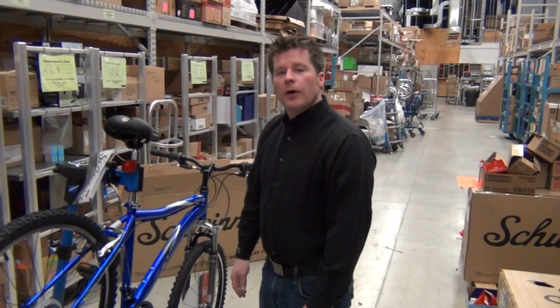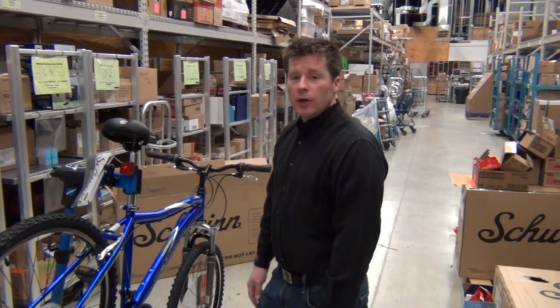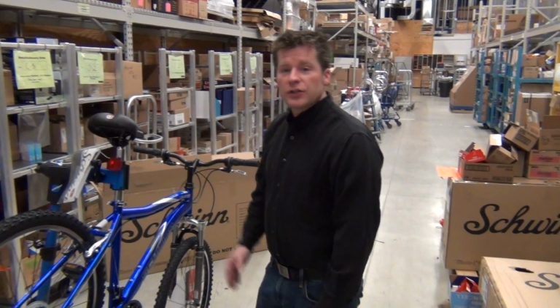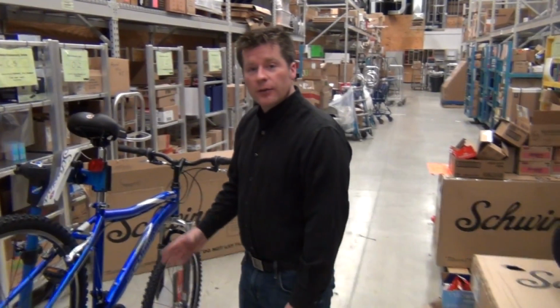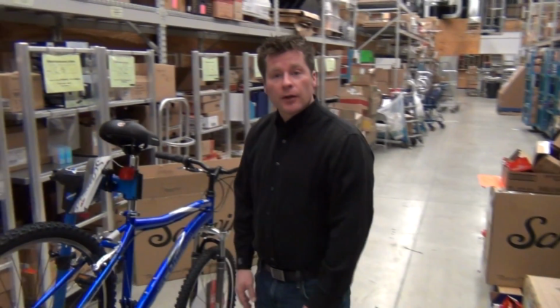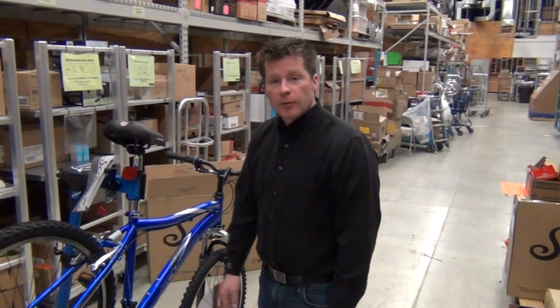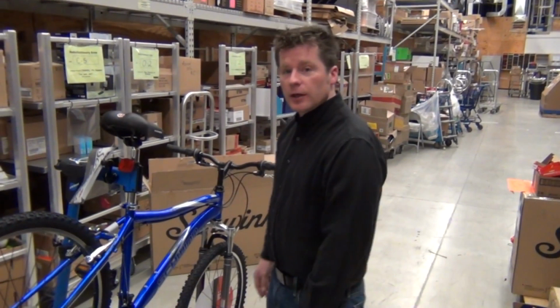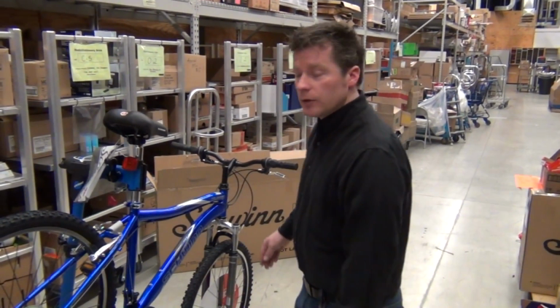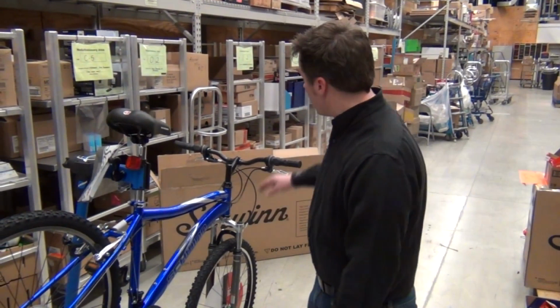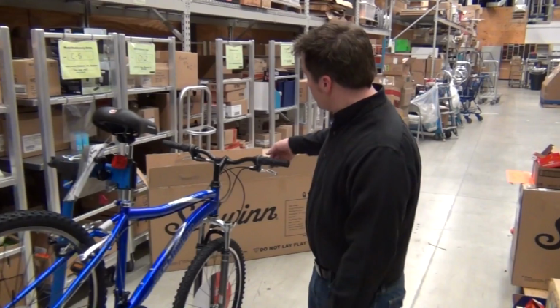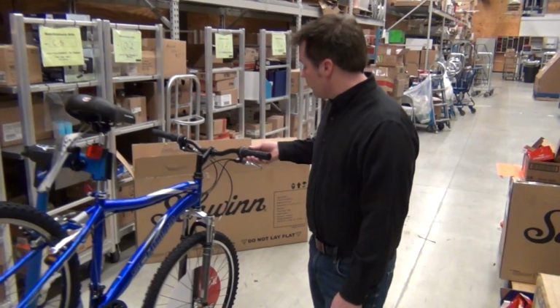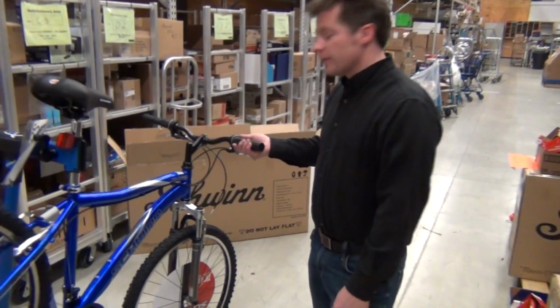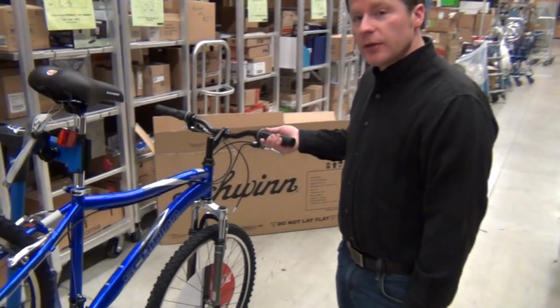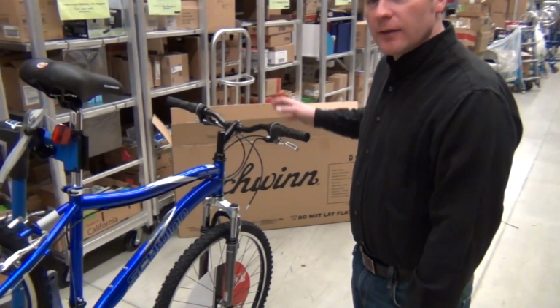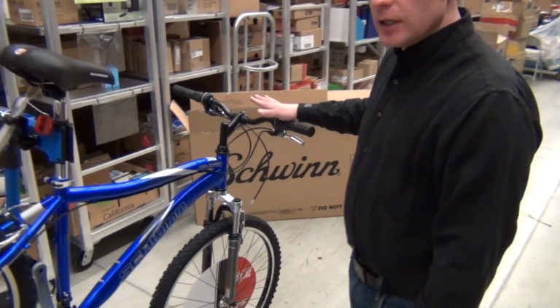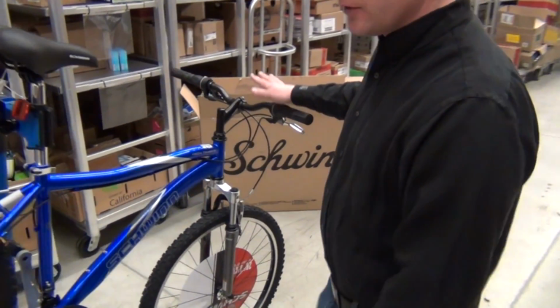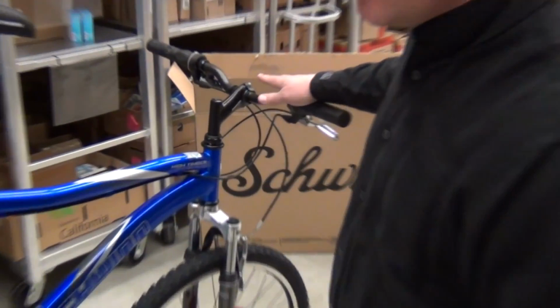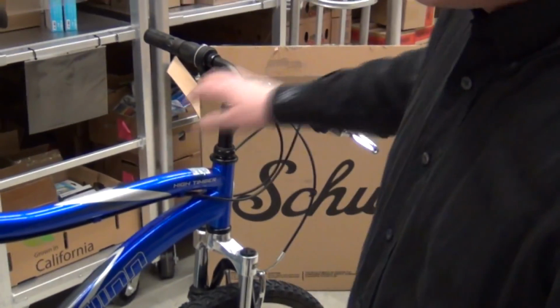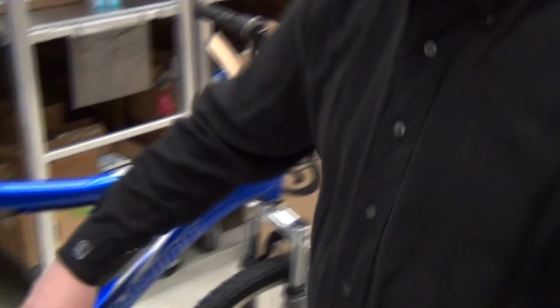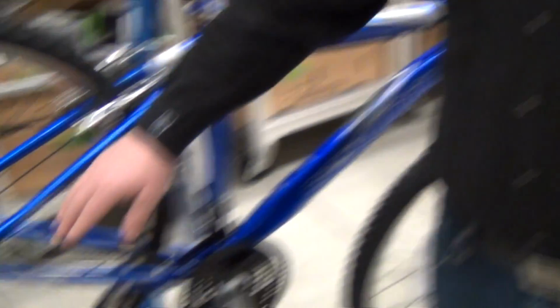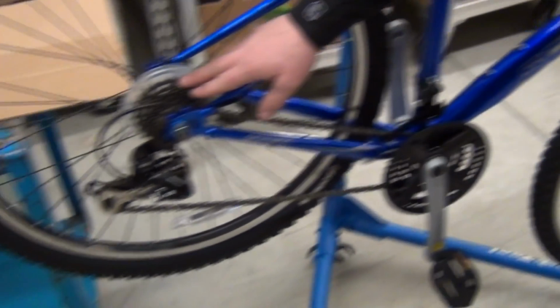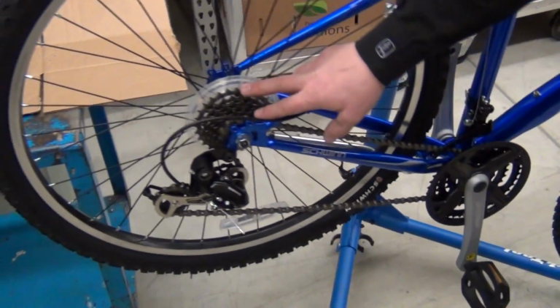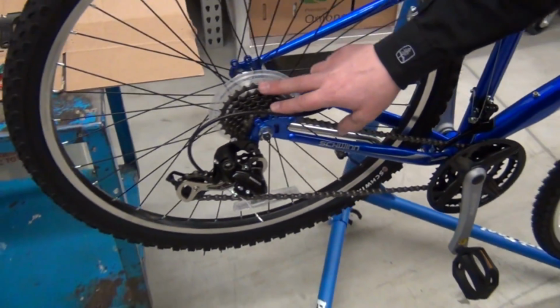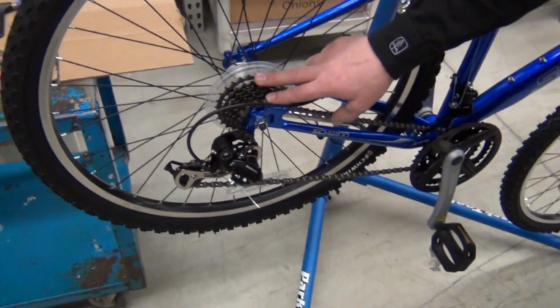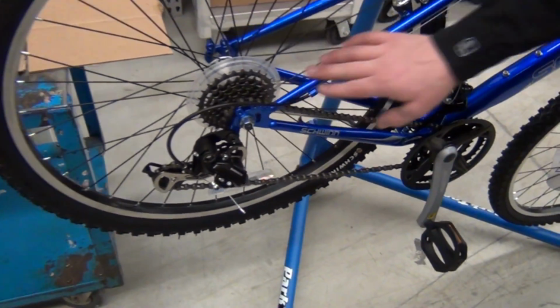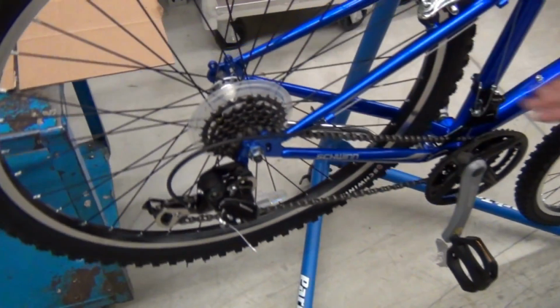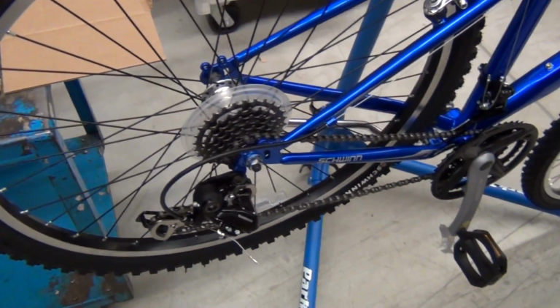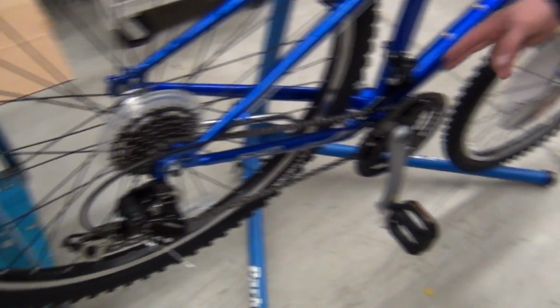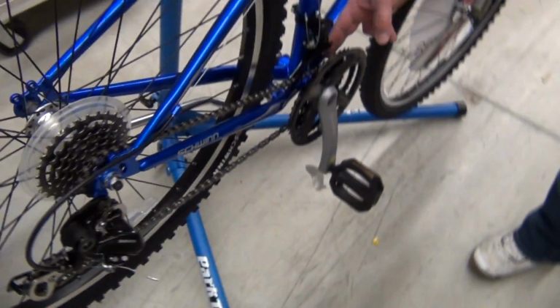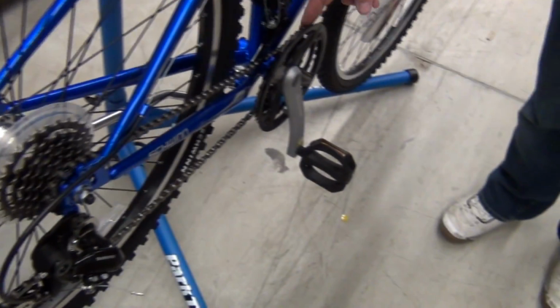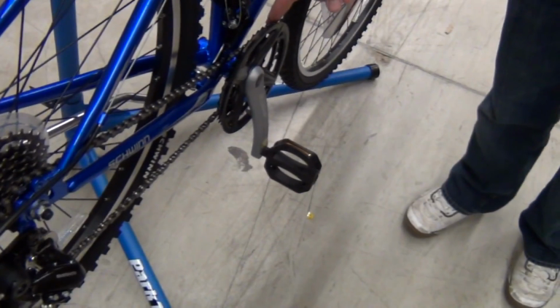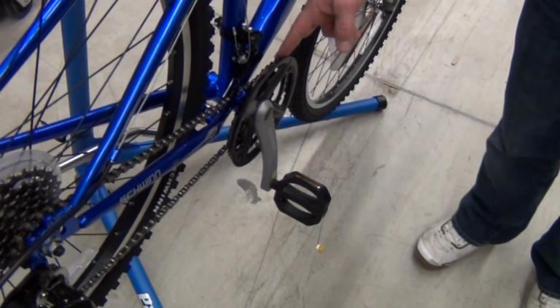Now we're going to go into the shifting and the derailleur setup. This particular bike has a grip shift. It has seven gears on the right, which correlate to the rear gear cluster or the freewheel. We have three gears on the left, which are the three front chainrings.